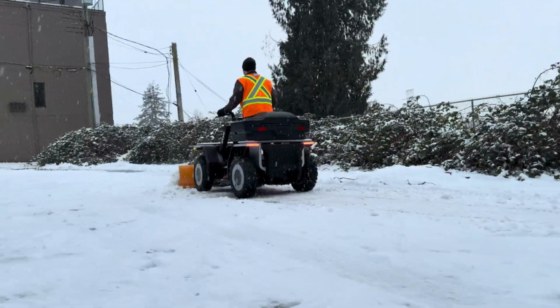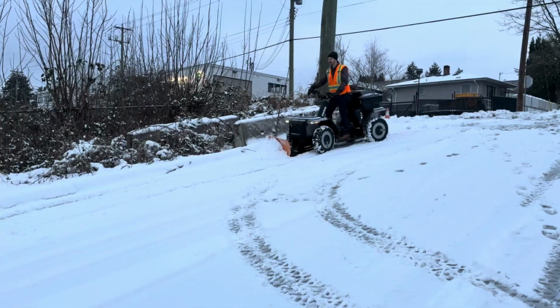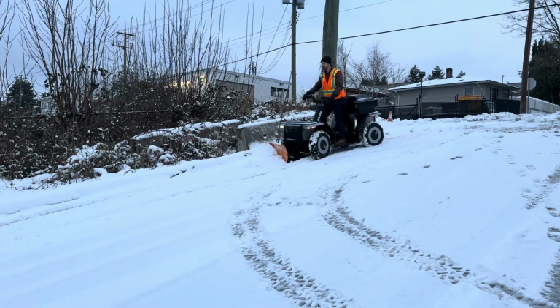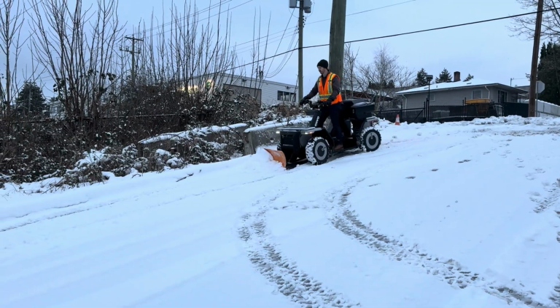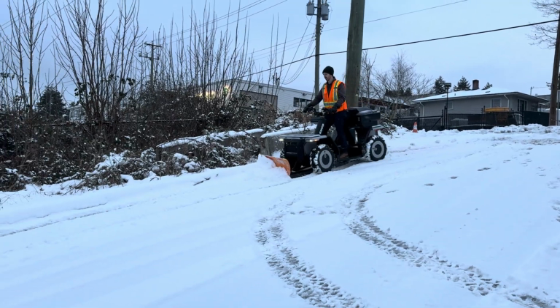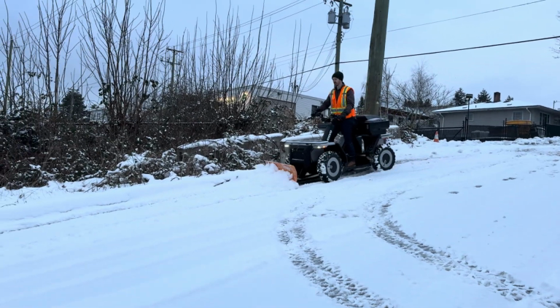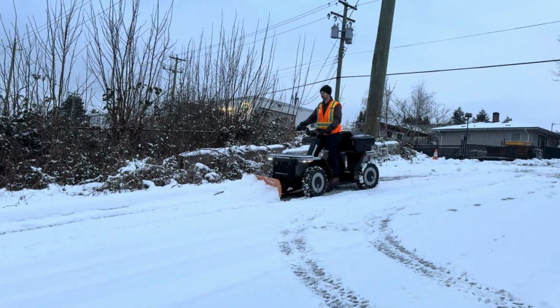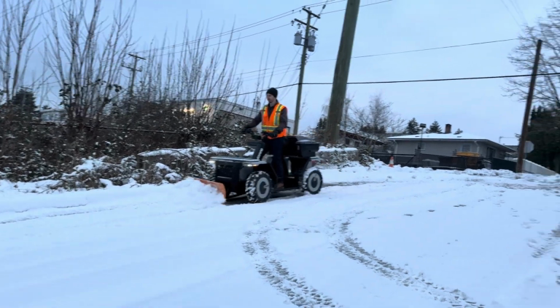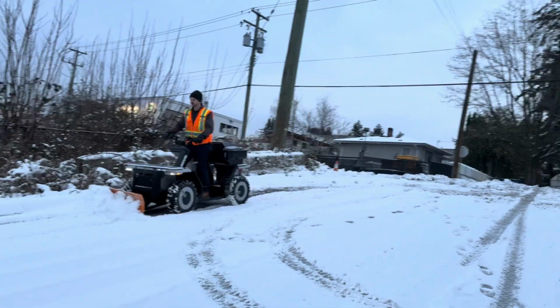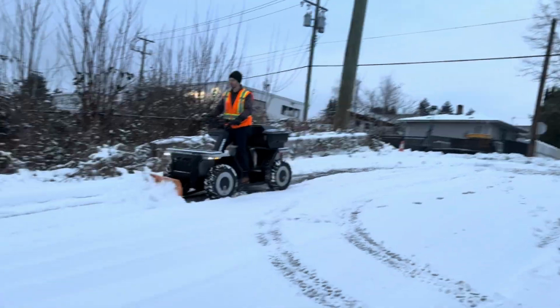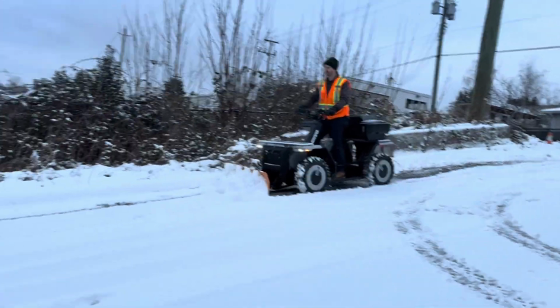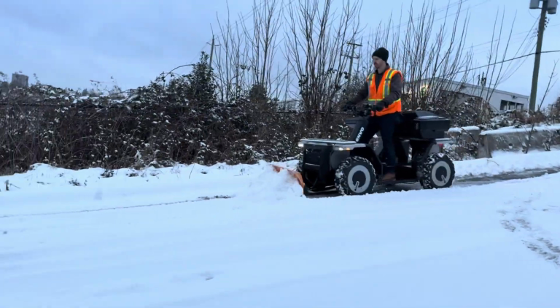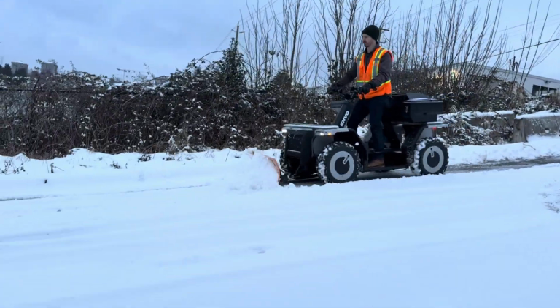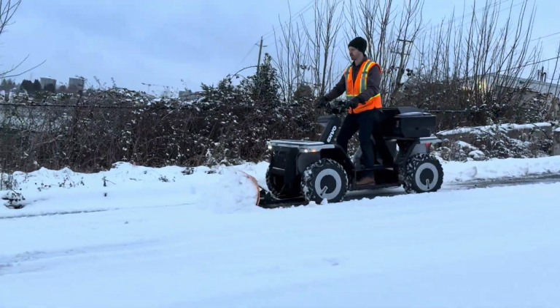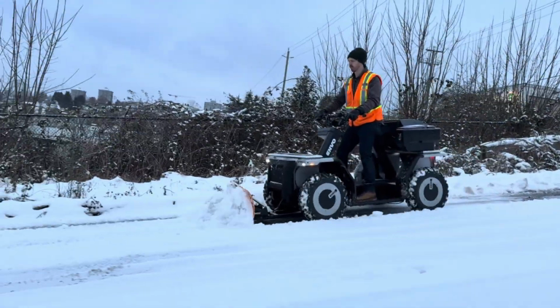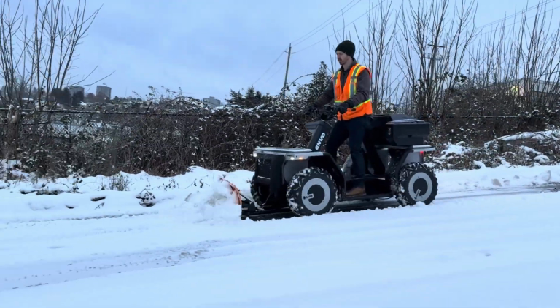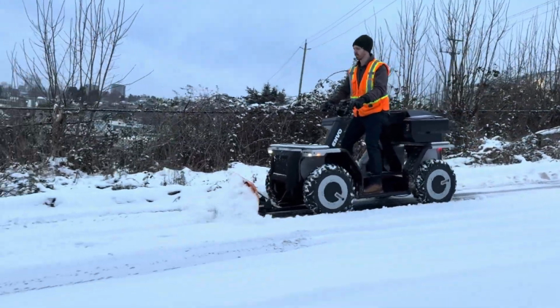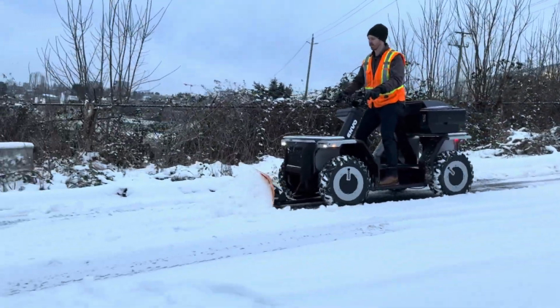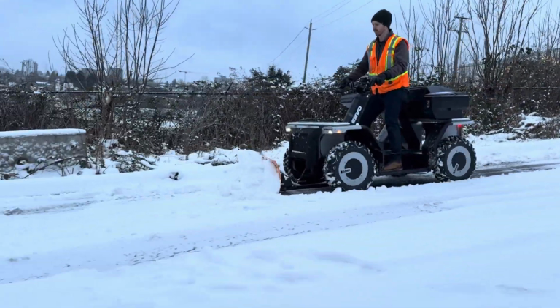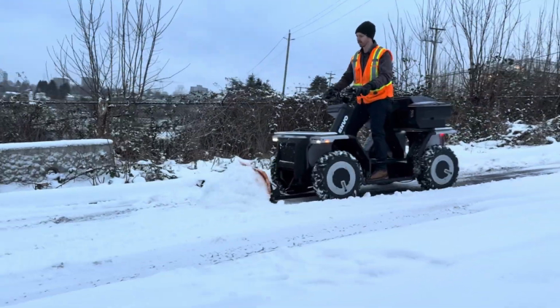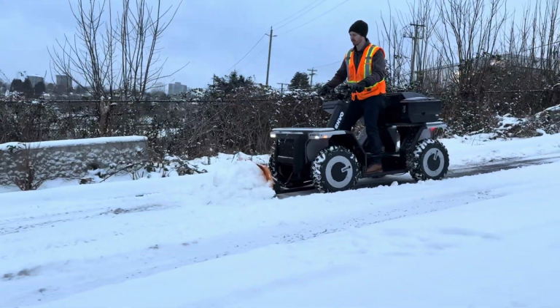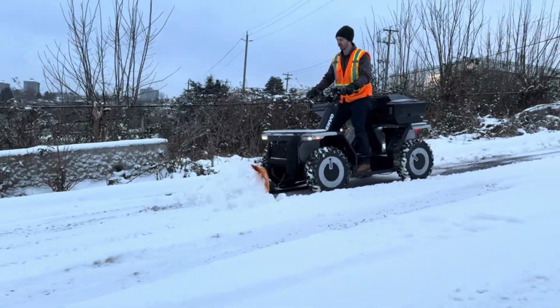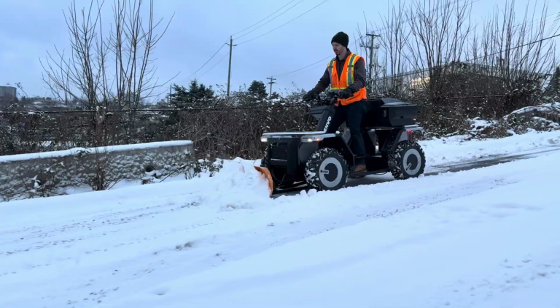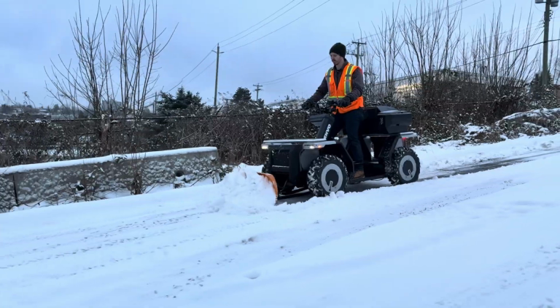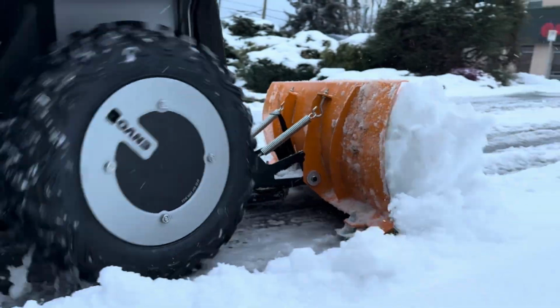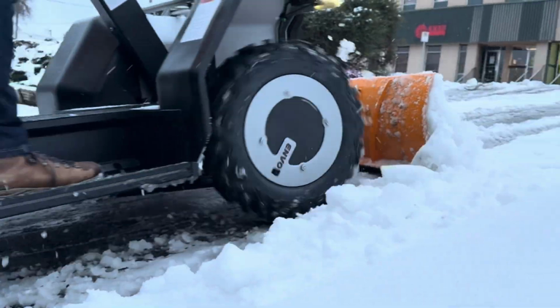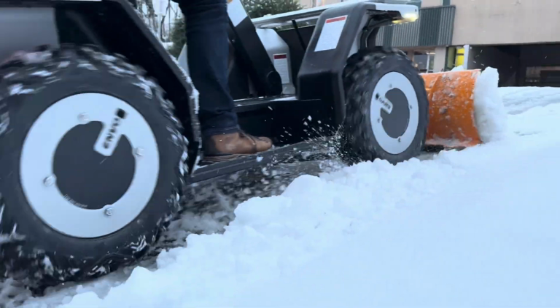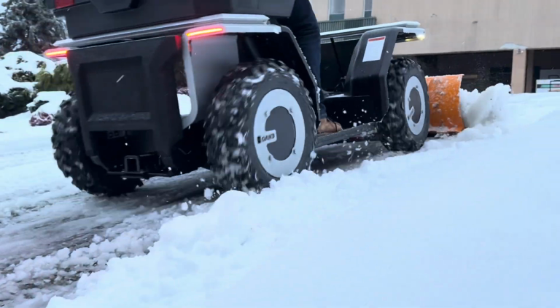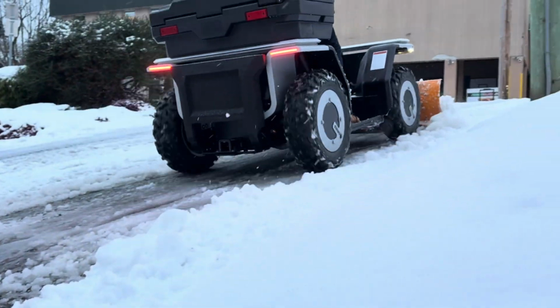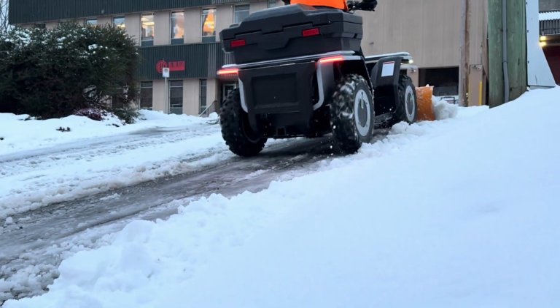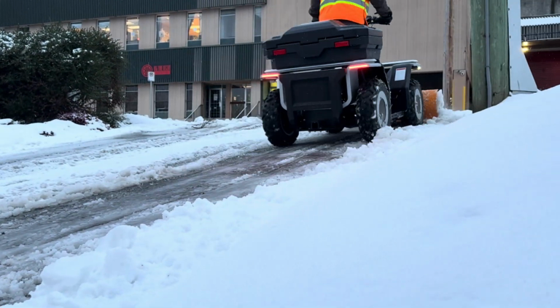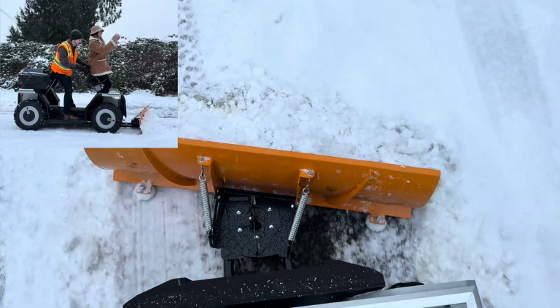We spent about an hour and a half testing the machine. It used about 25% of the total battery power in that time. With four-wheel drive and so much torque, it made plowing up and downhill easy and smooth the whole time.